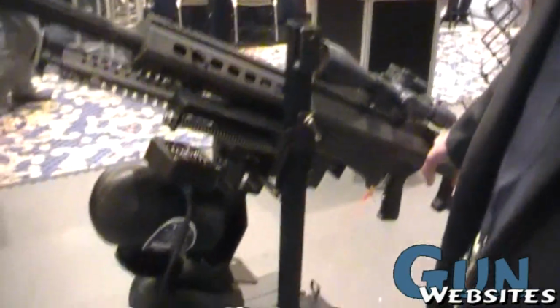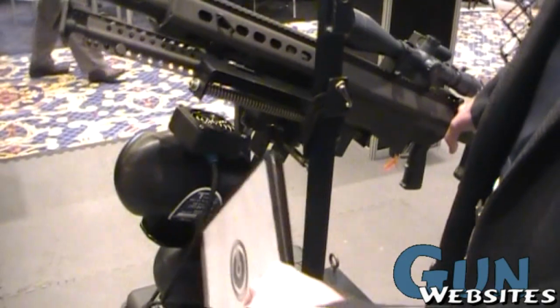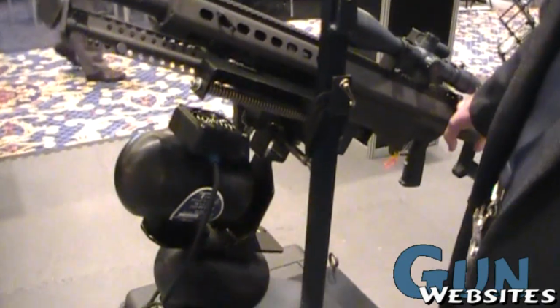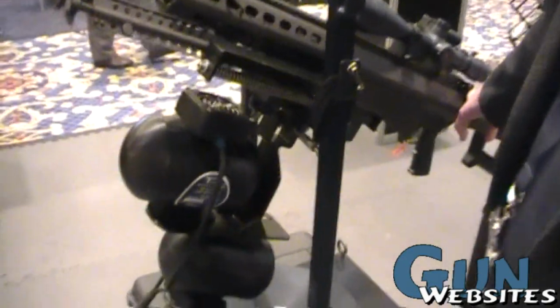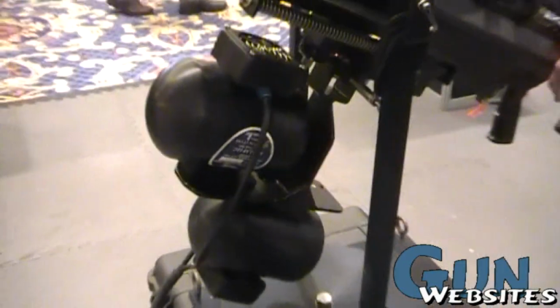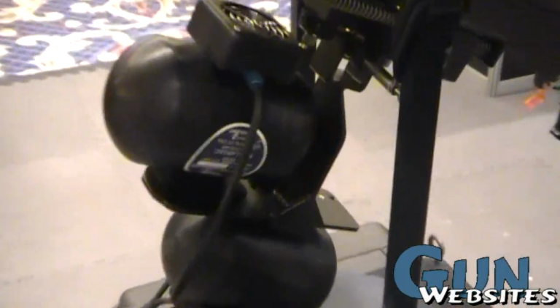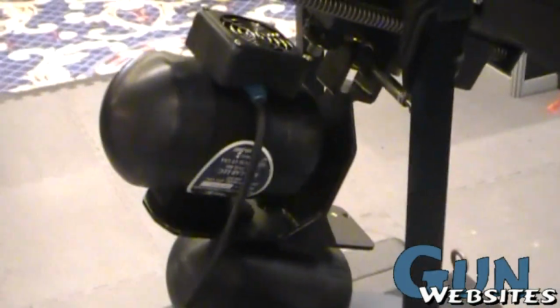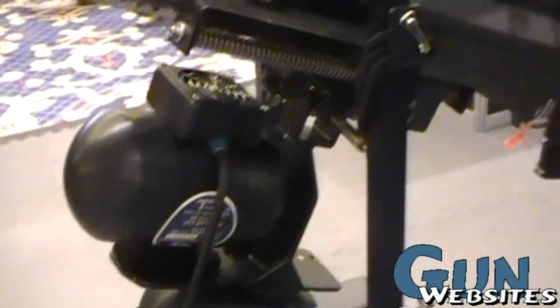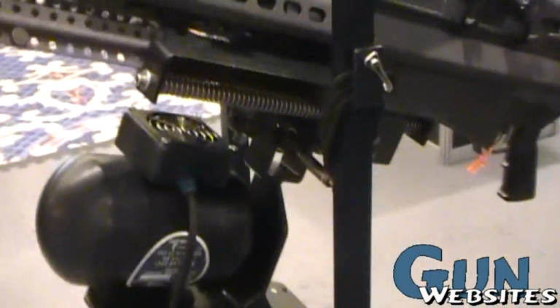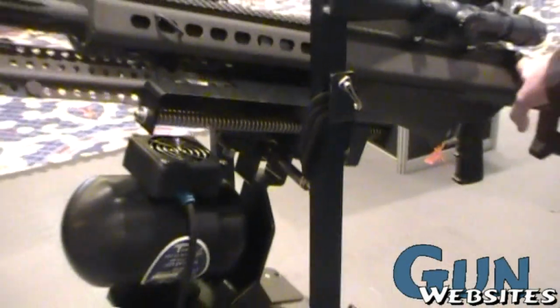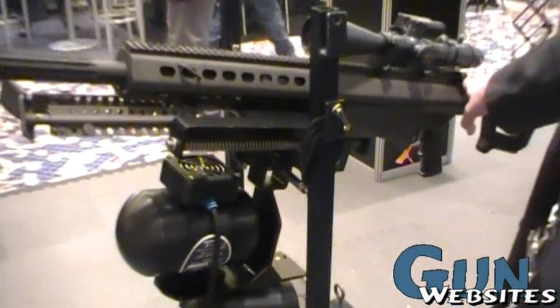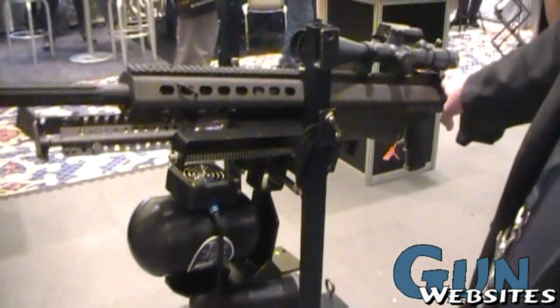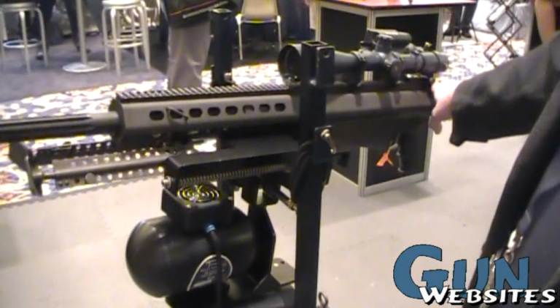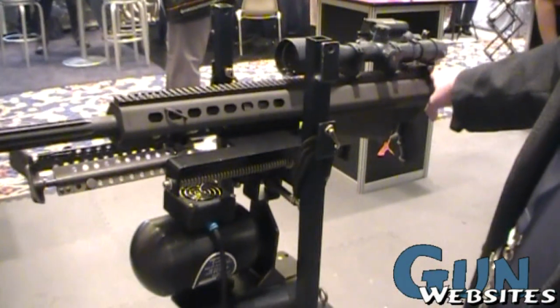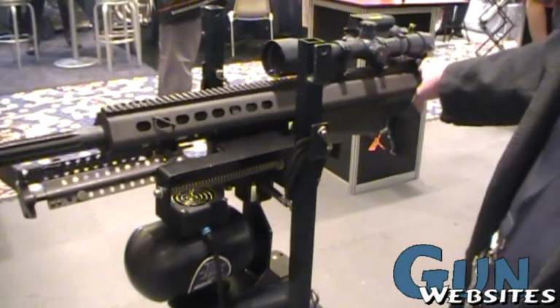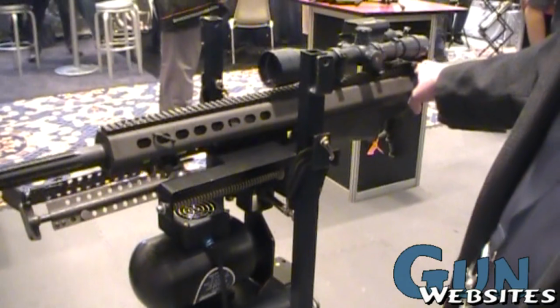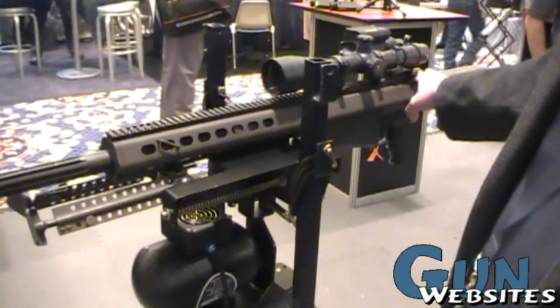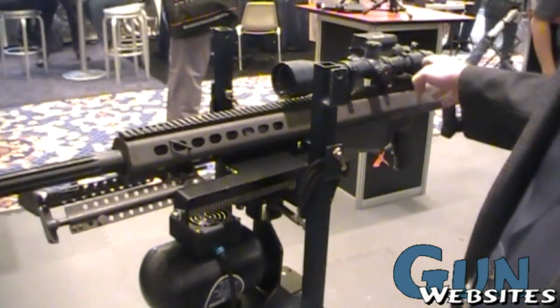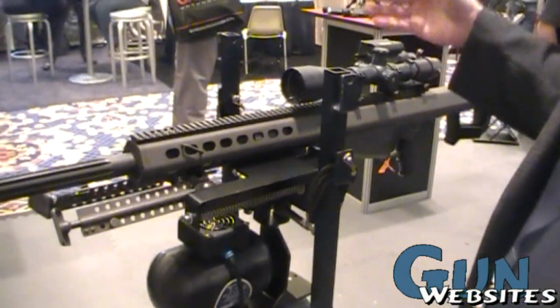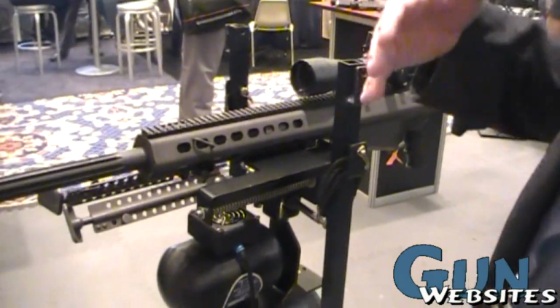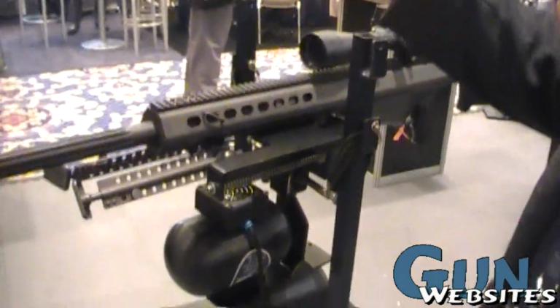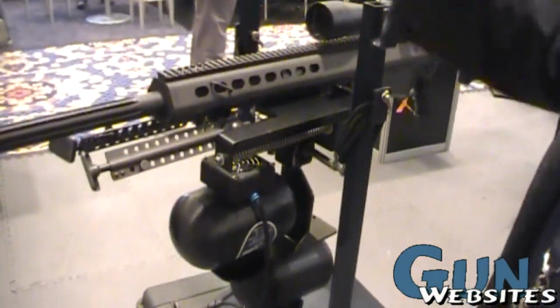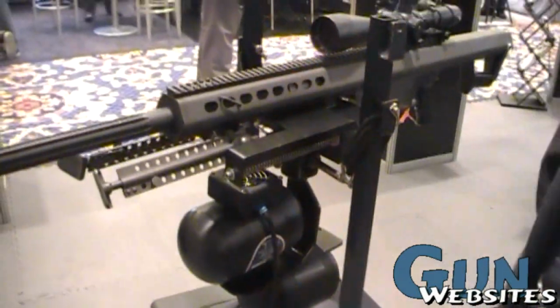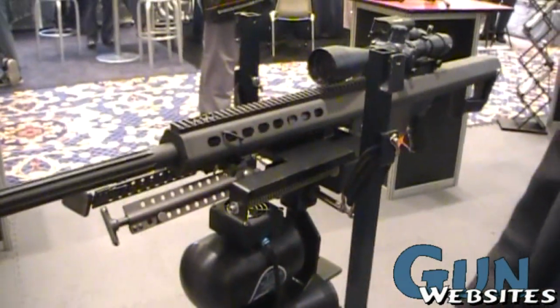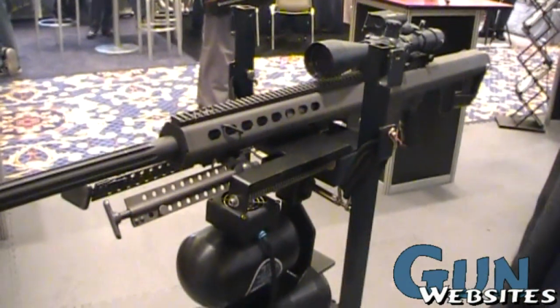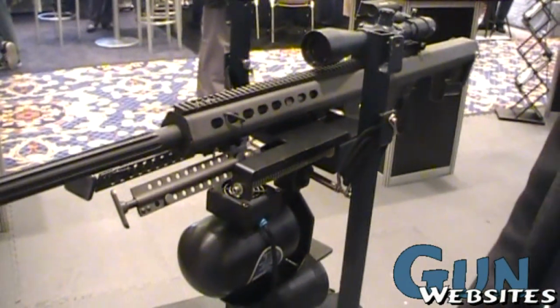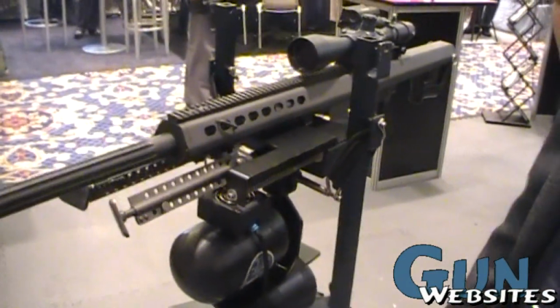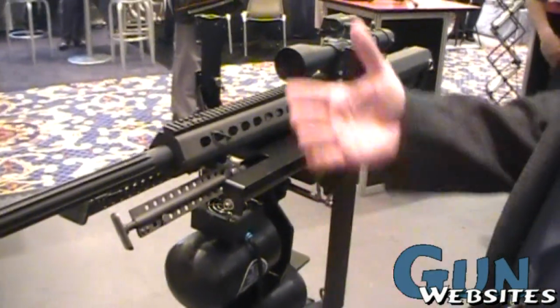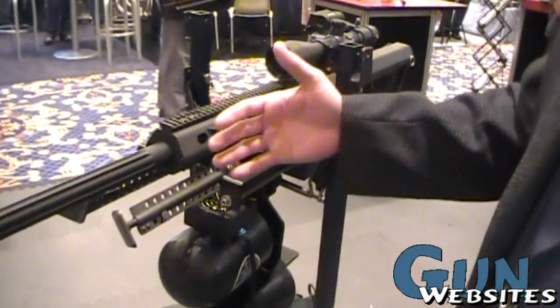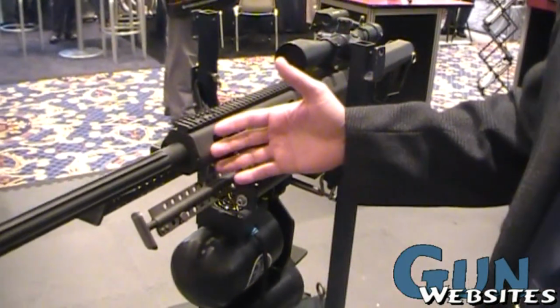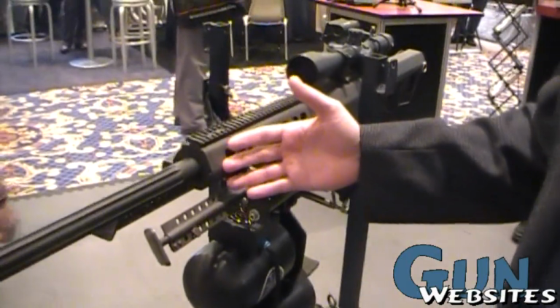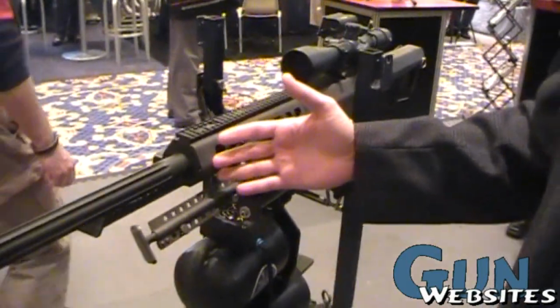You turn the gyro stabilizer on and without touching it, you give it a minute and it will come right back to level. And it gives you an opportunity if you're on a helicopter flying around or on a truck to have a stable shooting platform.